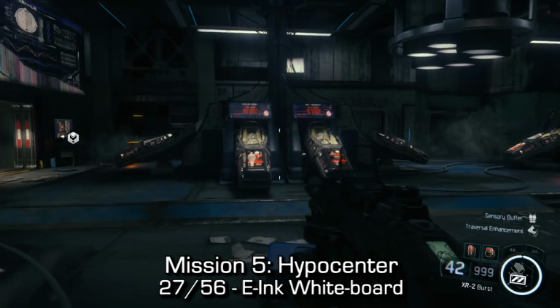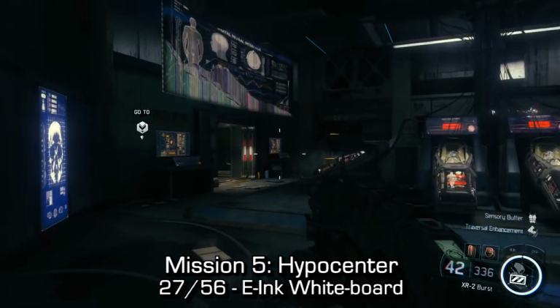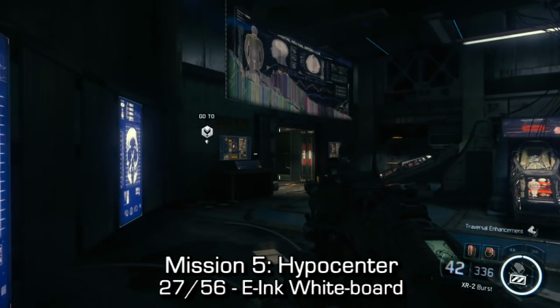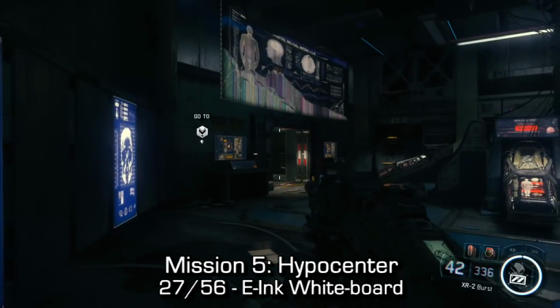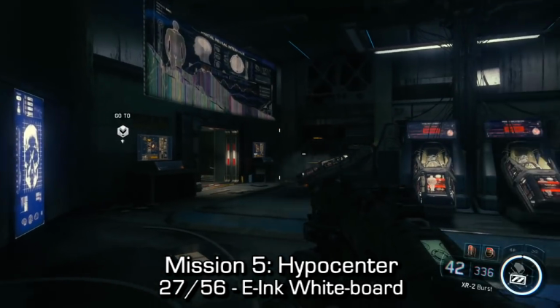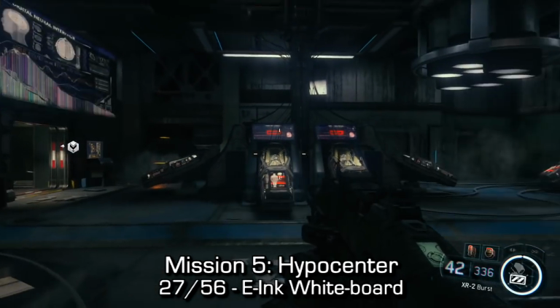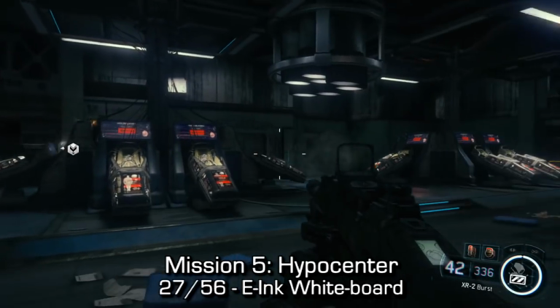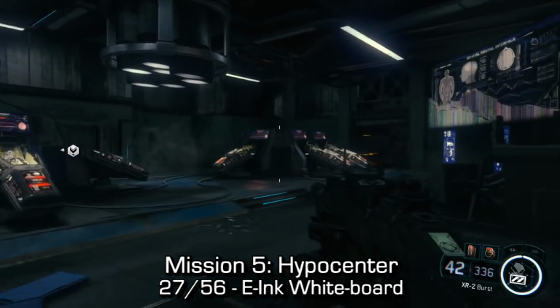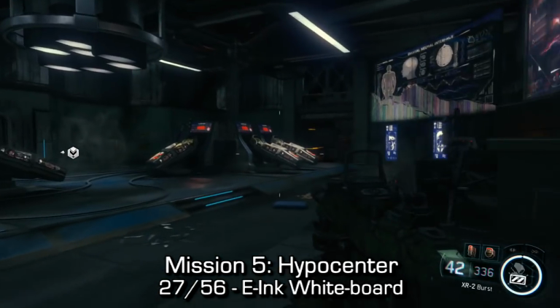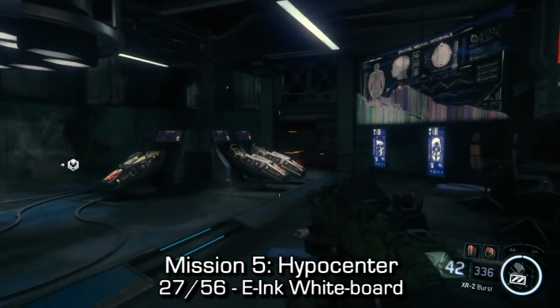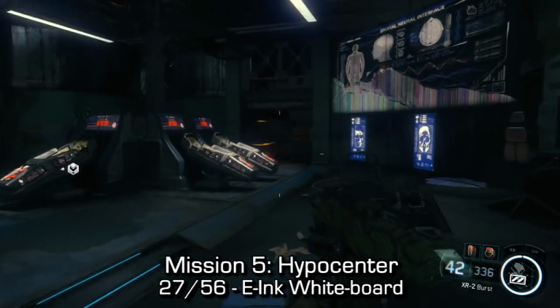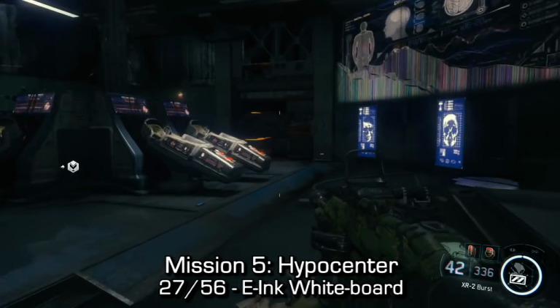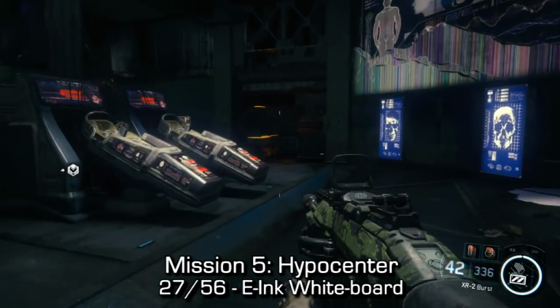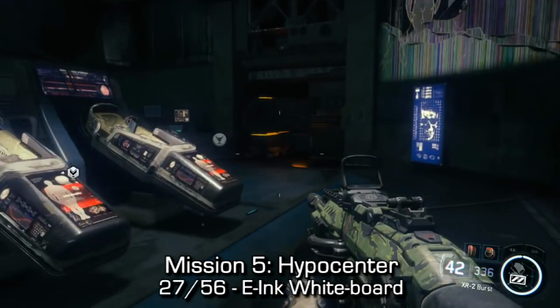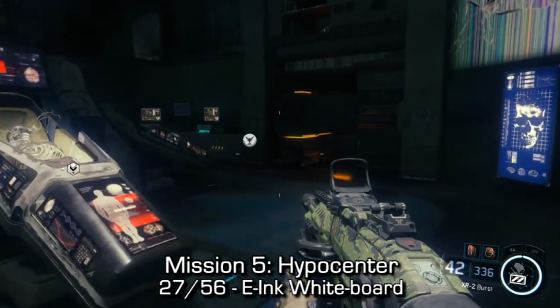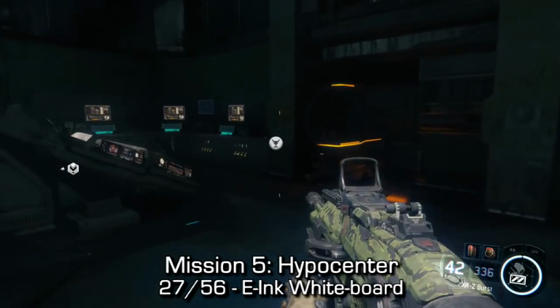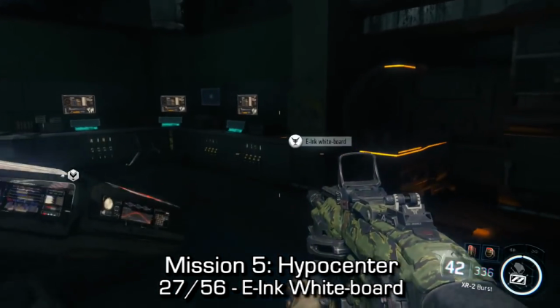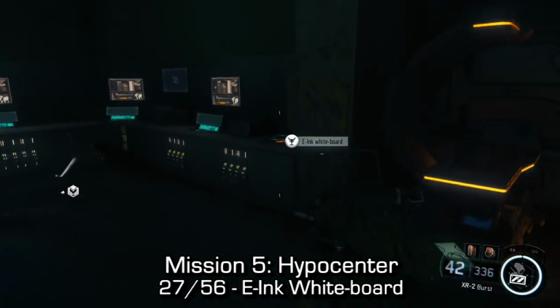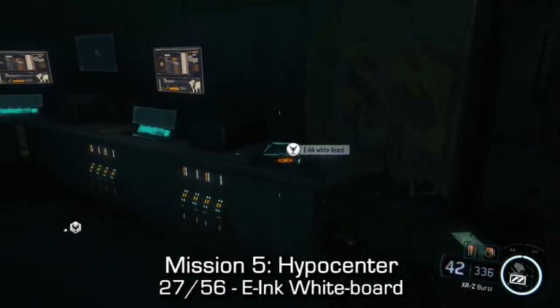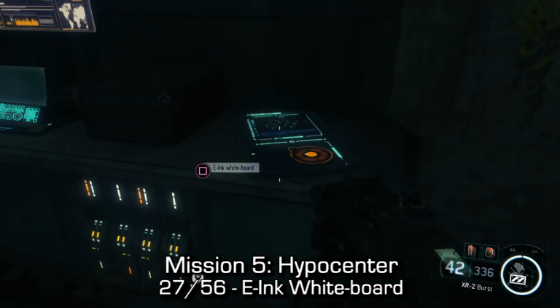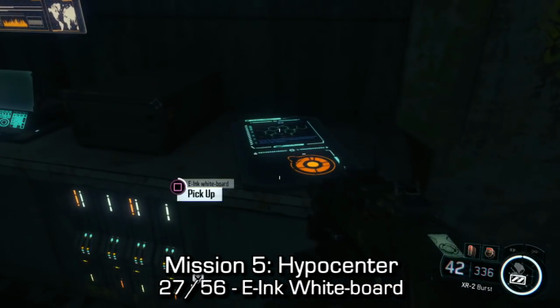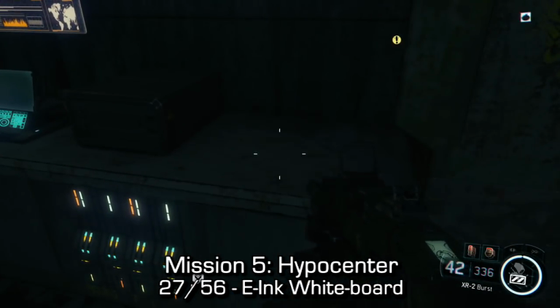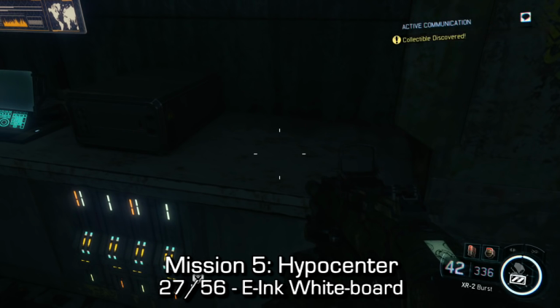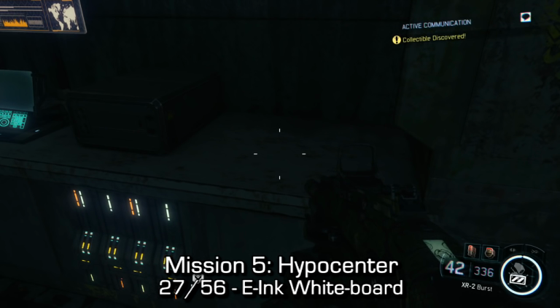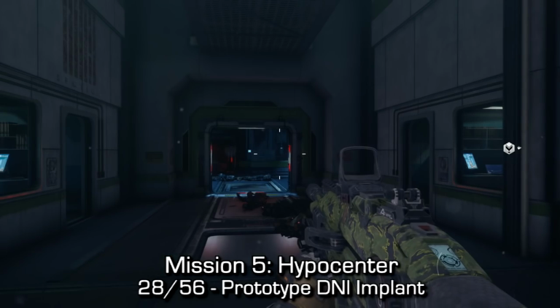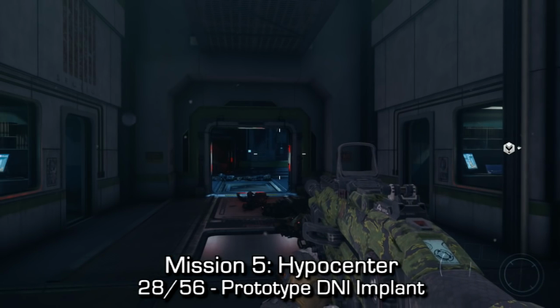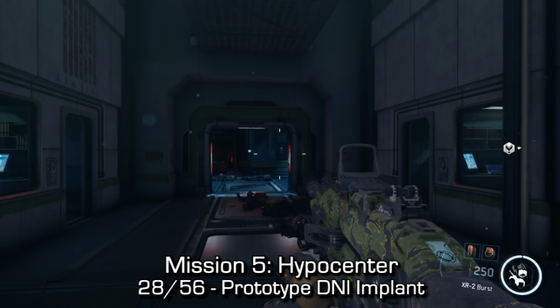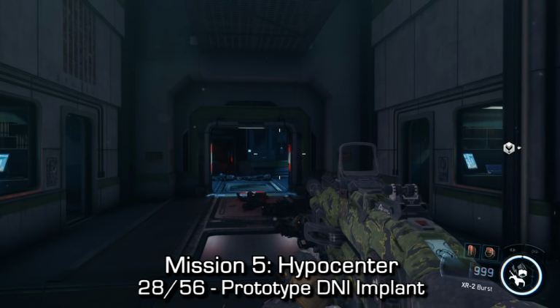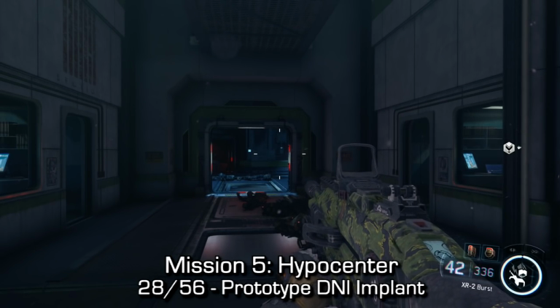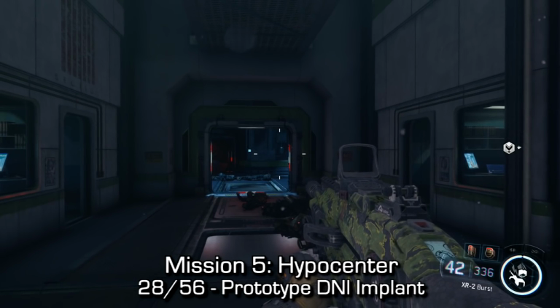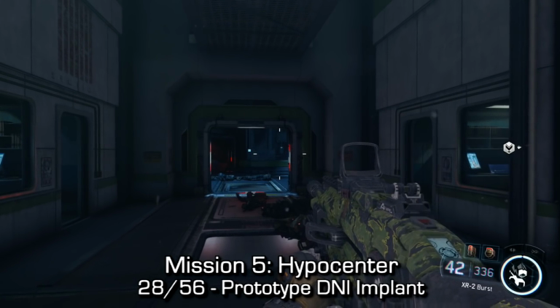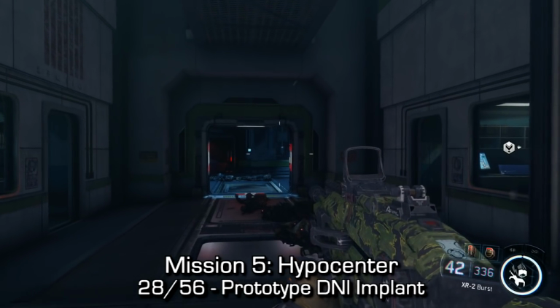Next, we can find the e-ink whiteboard in this office area. You'll see a whole bunch of cryogenic pods where they would keep robots or humans. To the left you'll see your objective. Instead of going to your objective right away, make sure you go around to your right and check that desk.